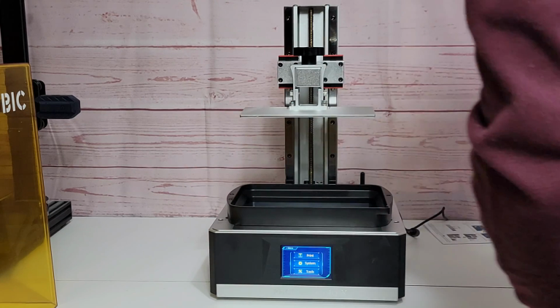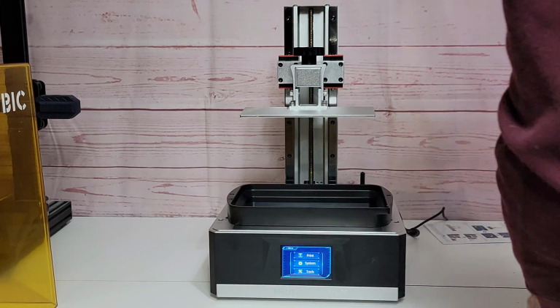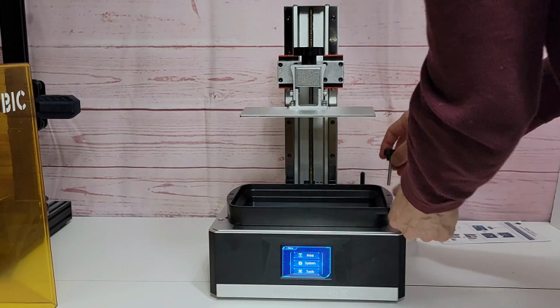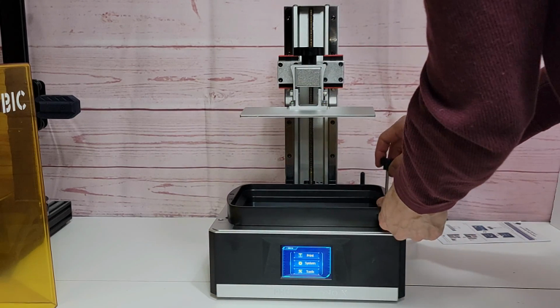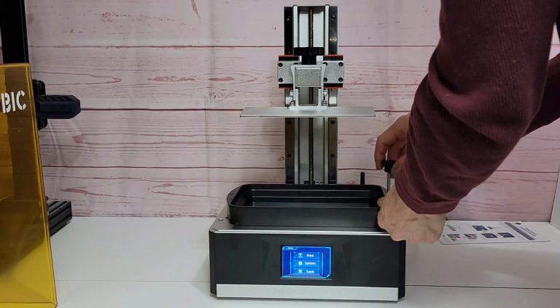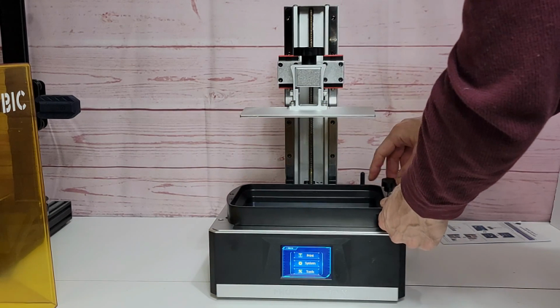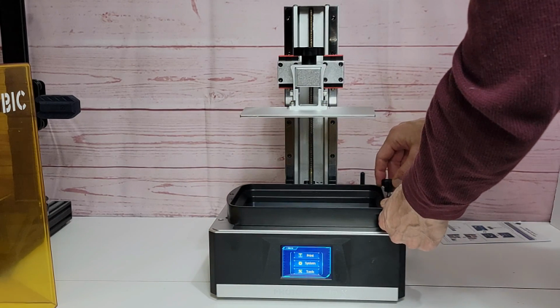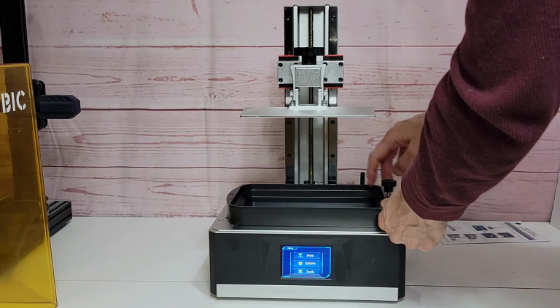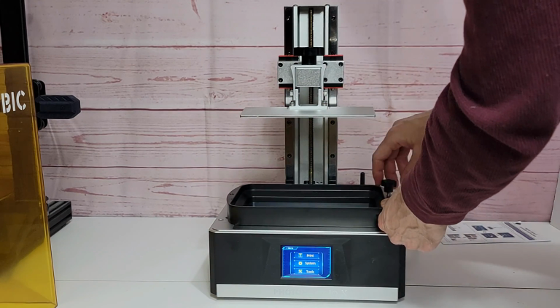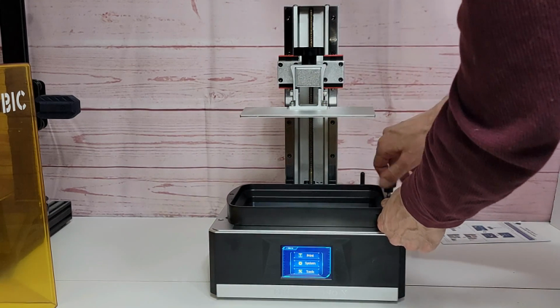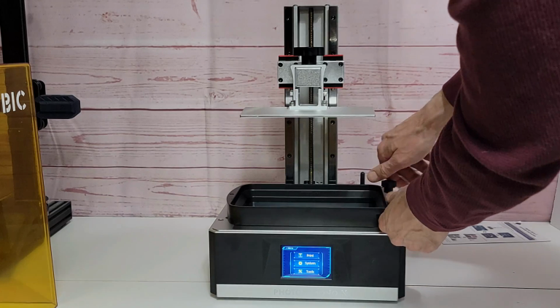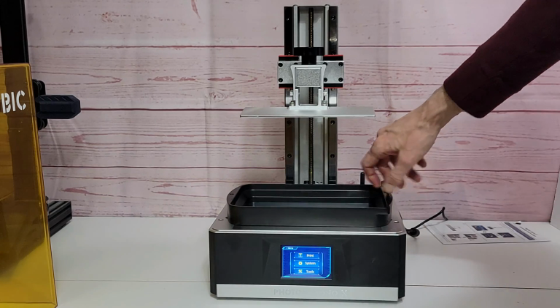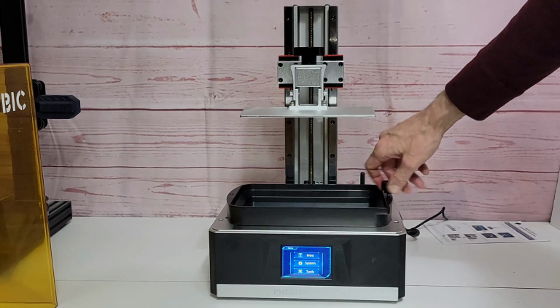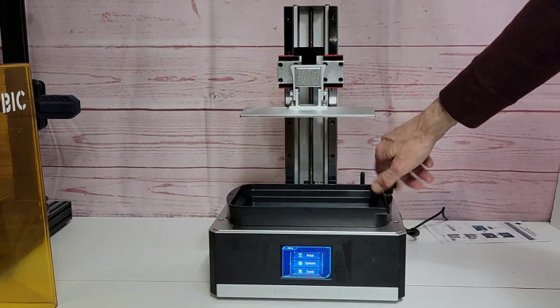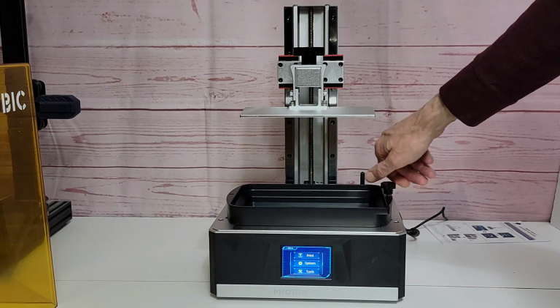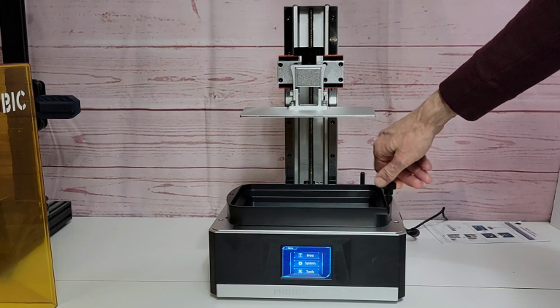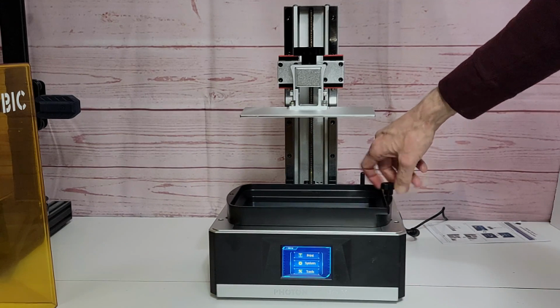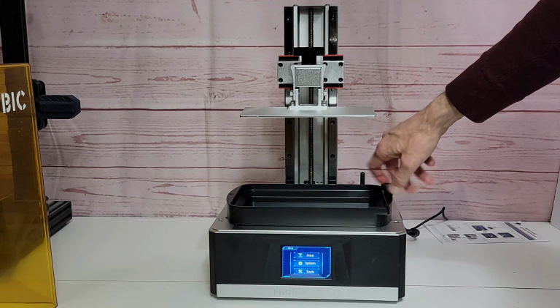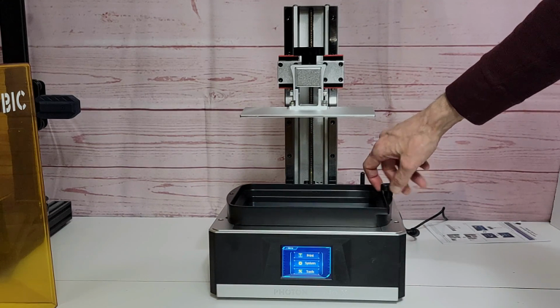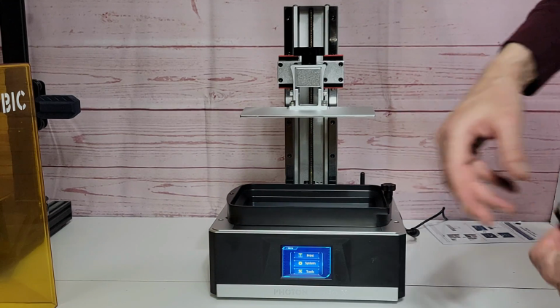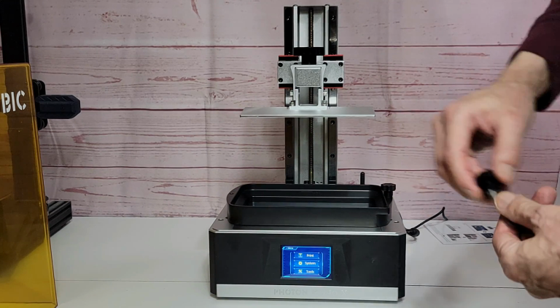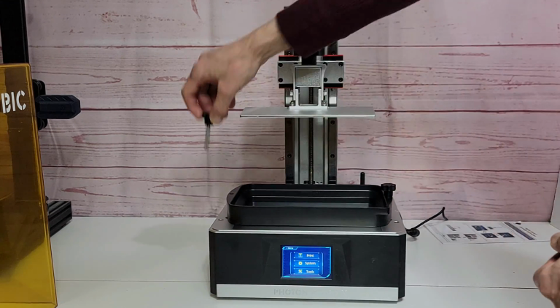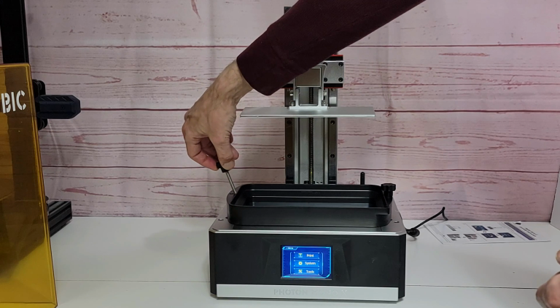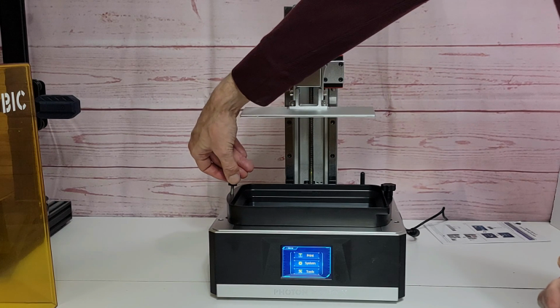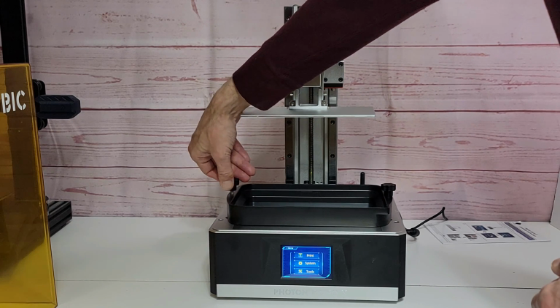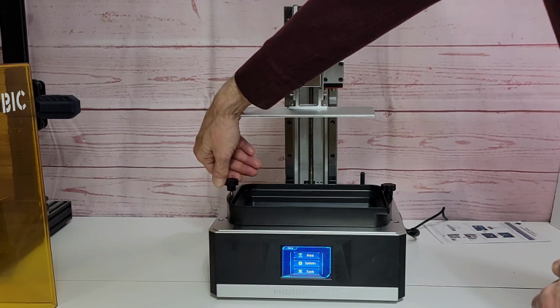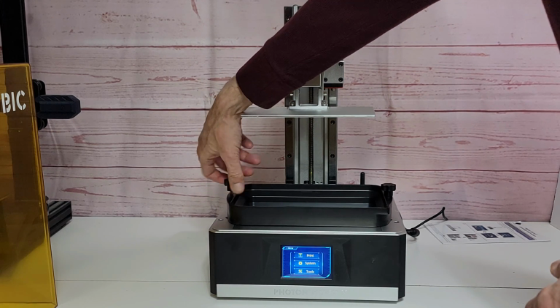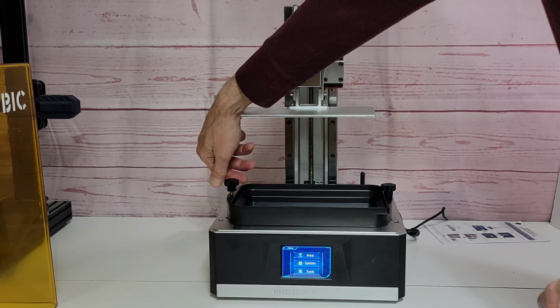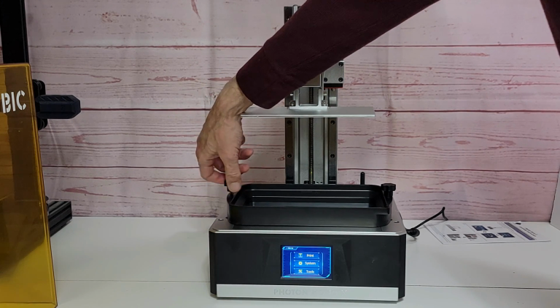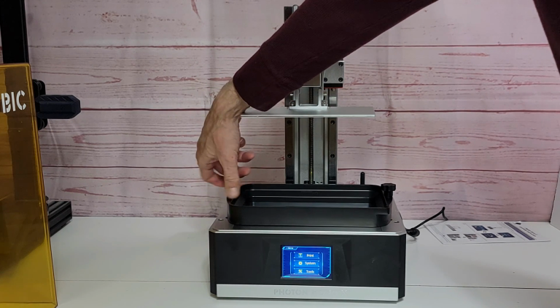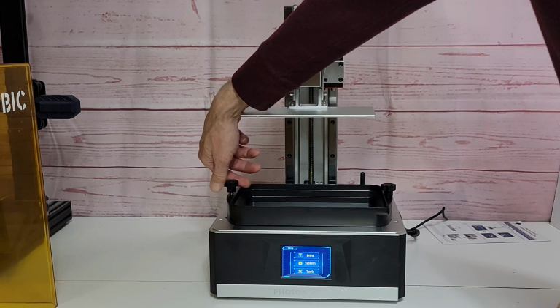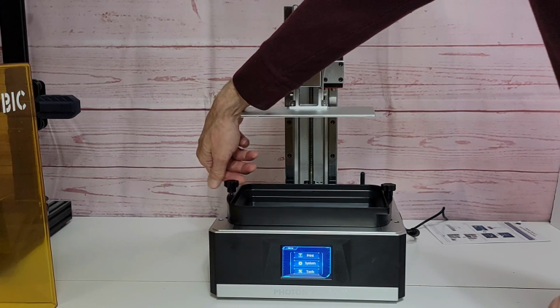Put your two knobs in and make sure they're both secure. Once you have them both secure, the printer is ready to go. All you have to do is load some resin and a print file and see how it turns out.